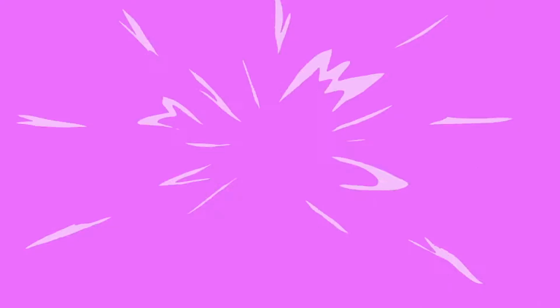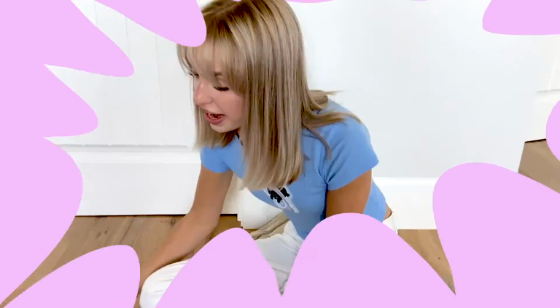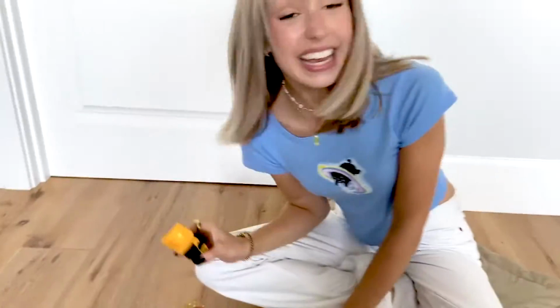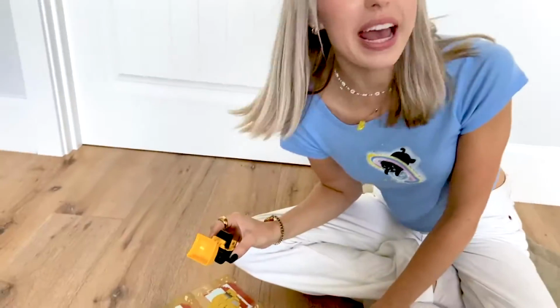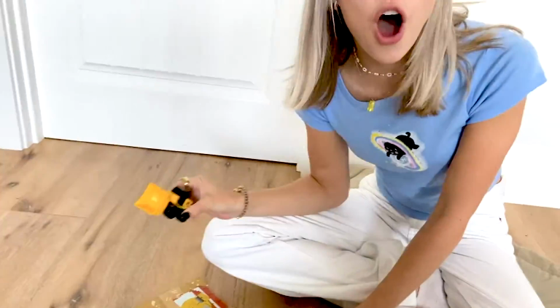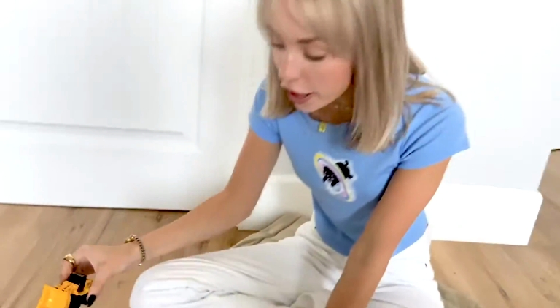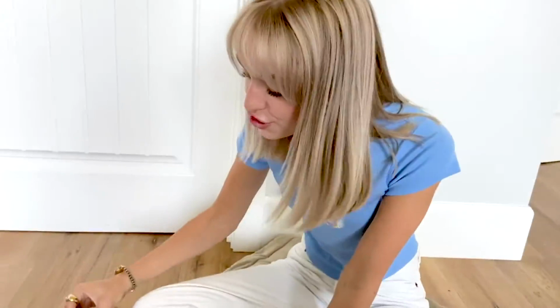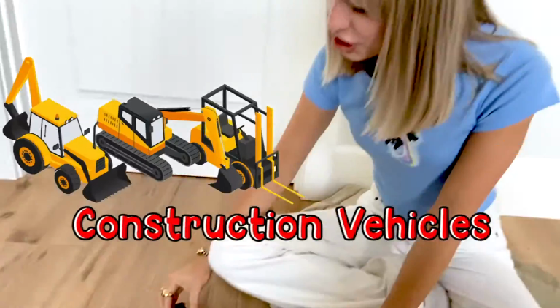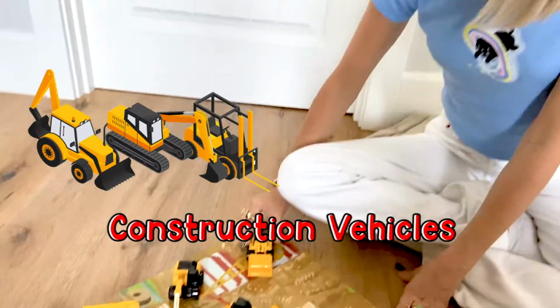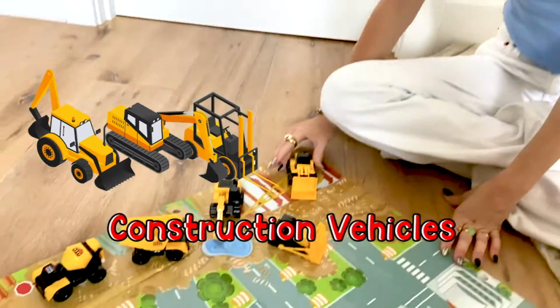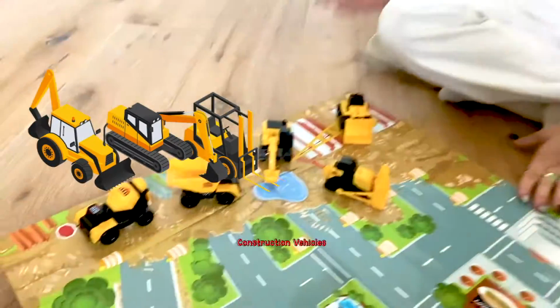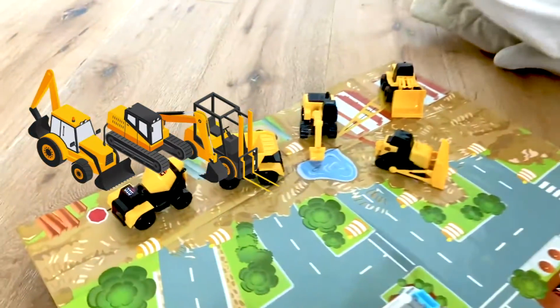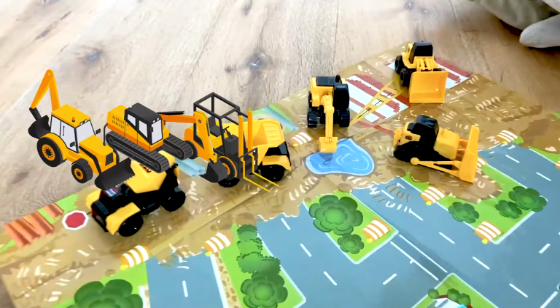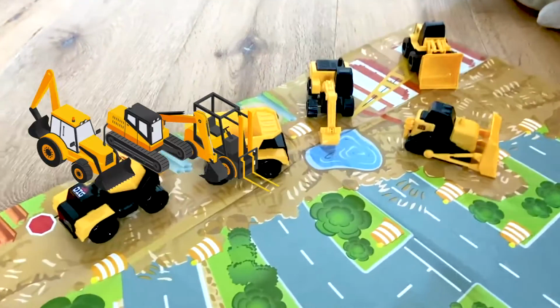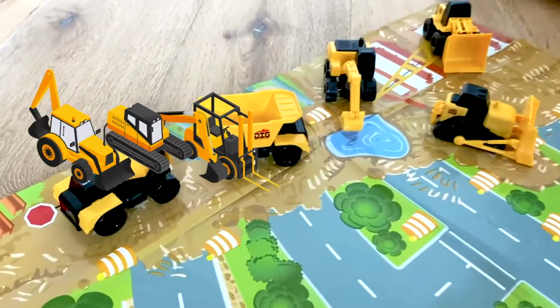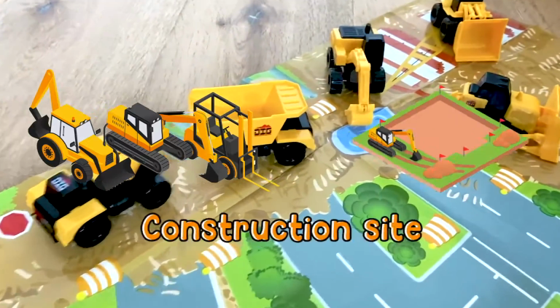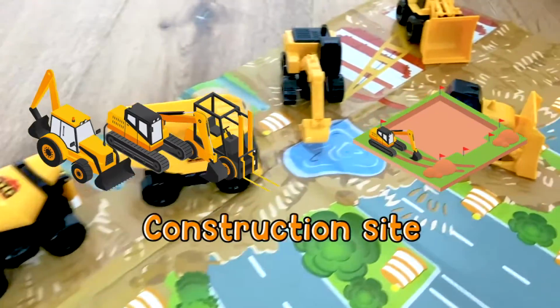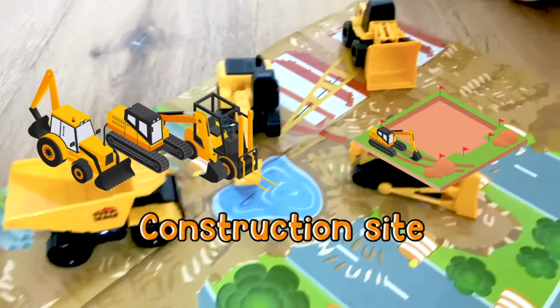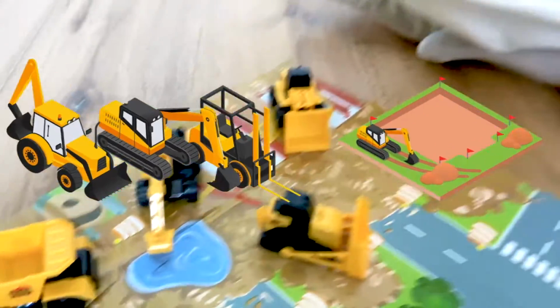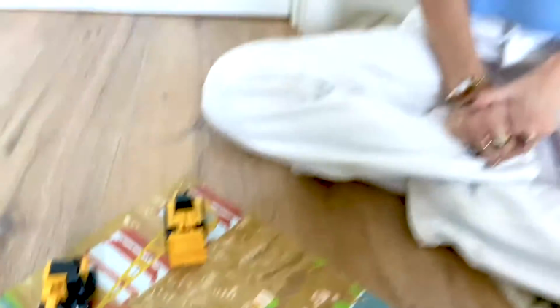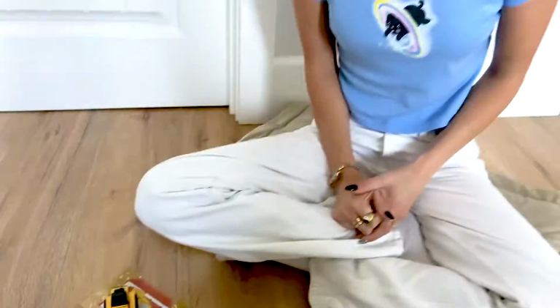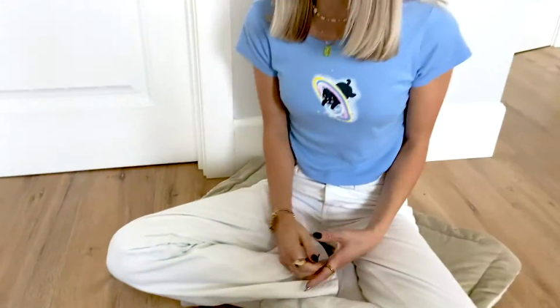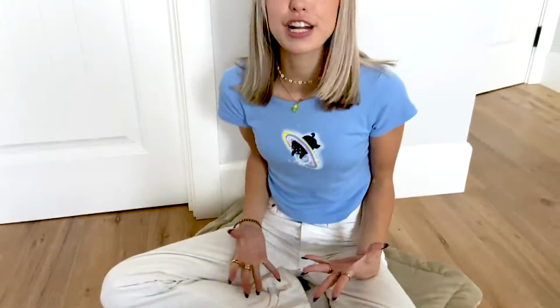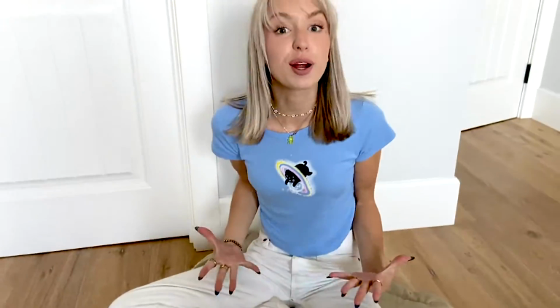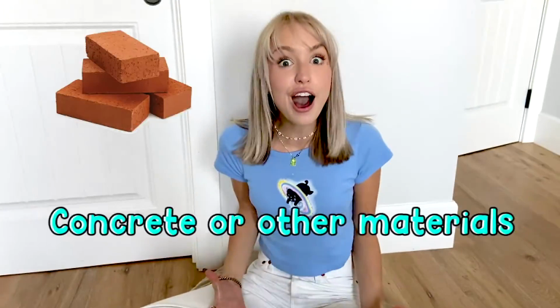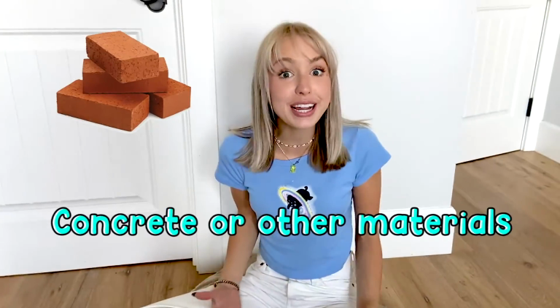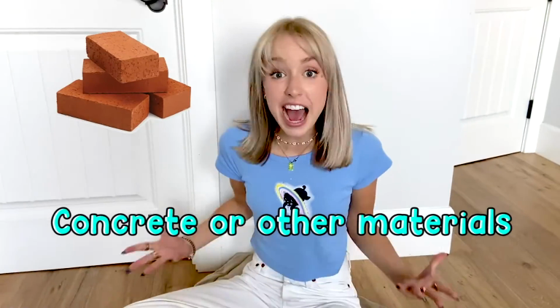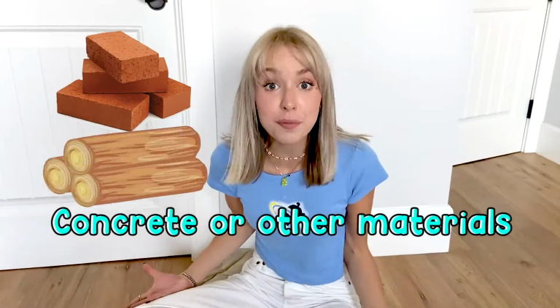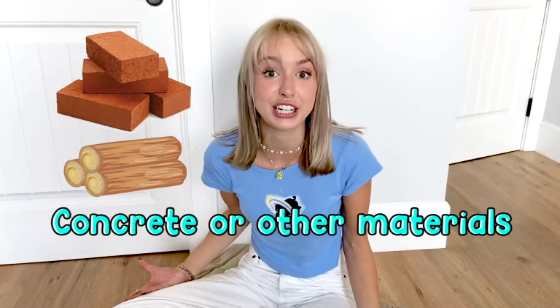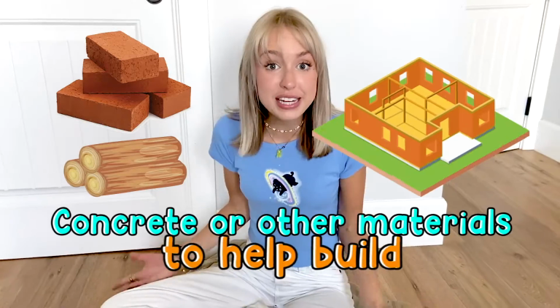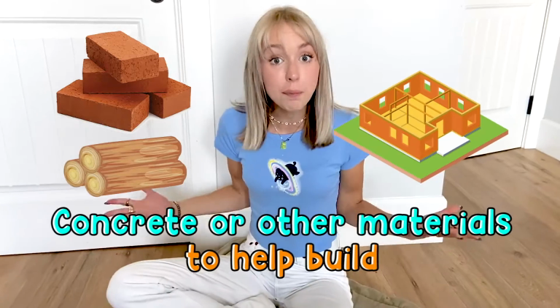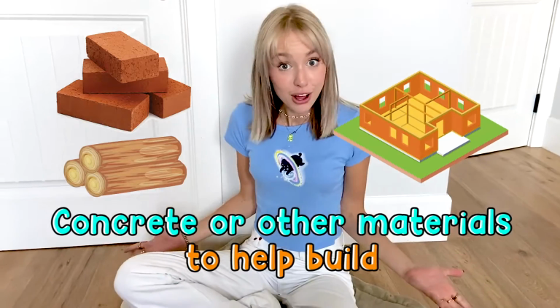Right here we have all of our construction vehicles. They can be found on a construction site. They're used to transport concrete and other materials to help build.